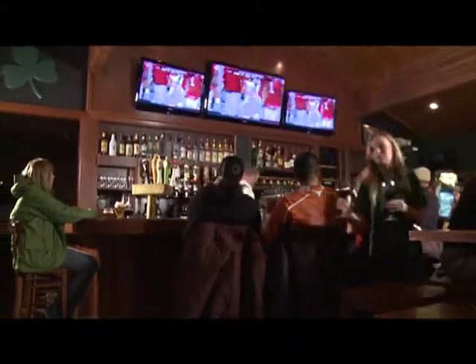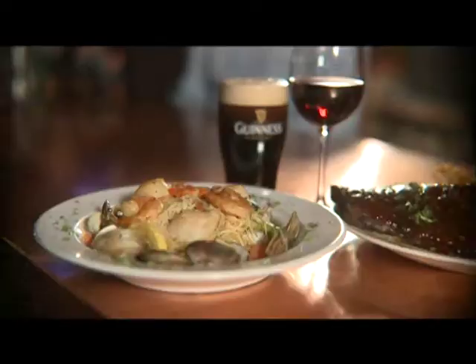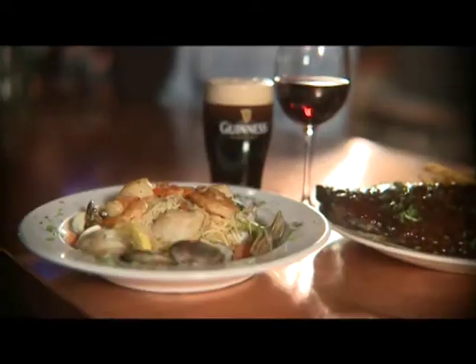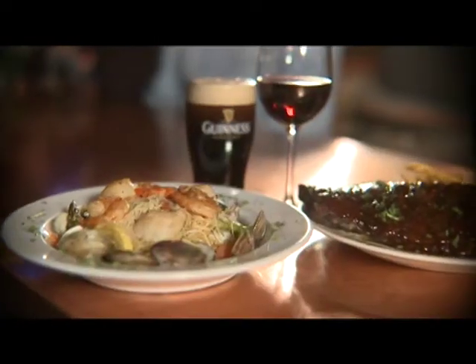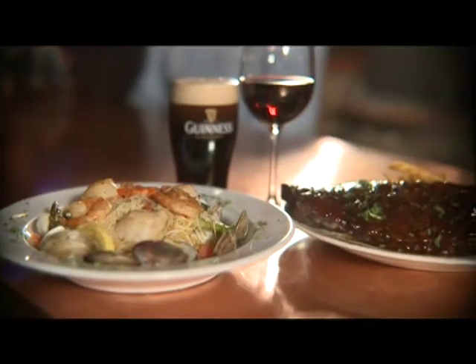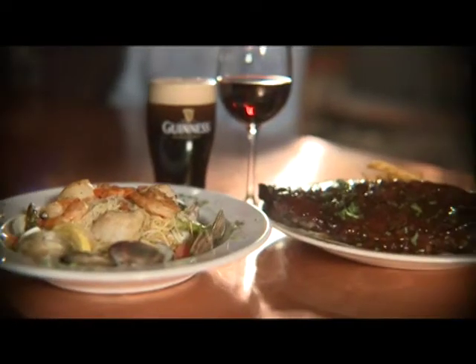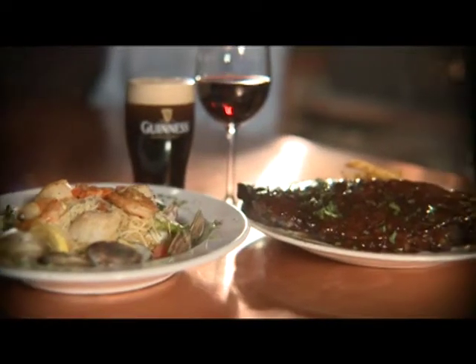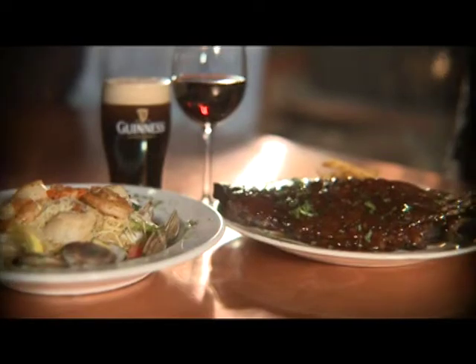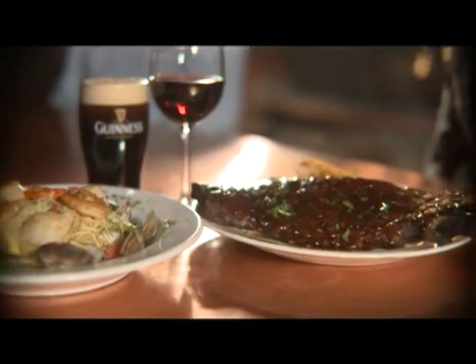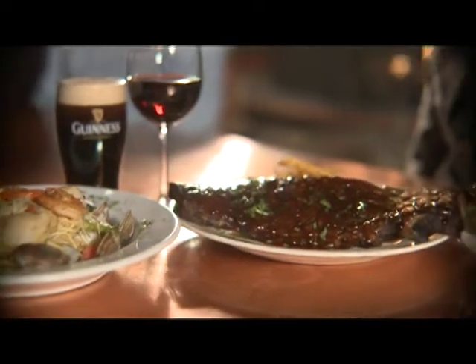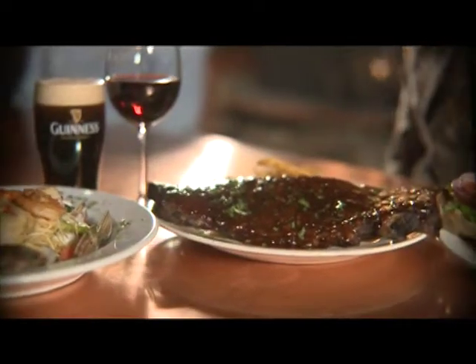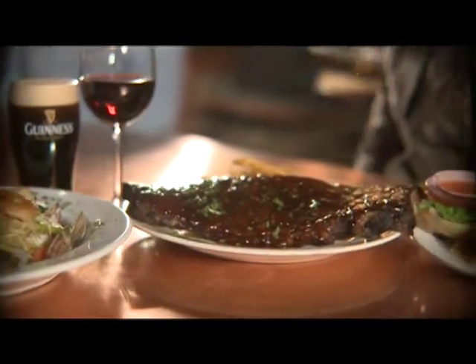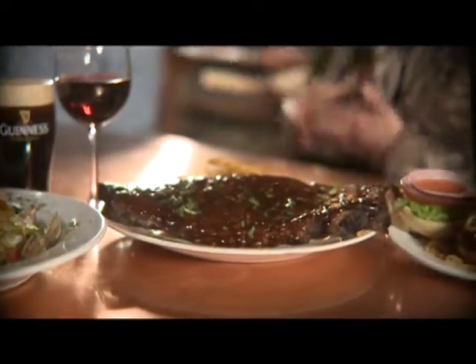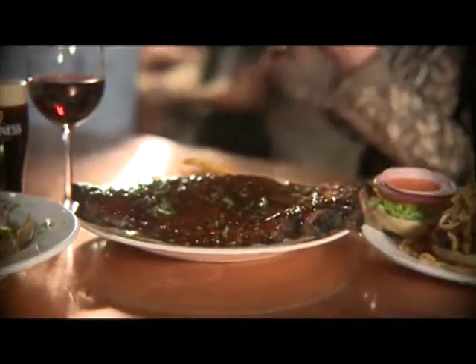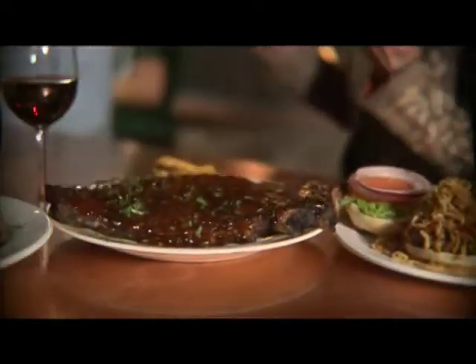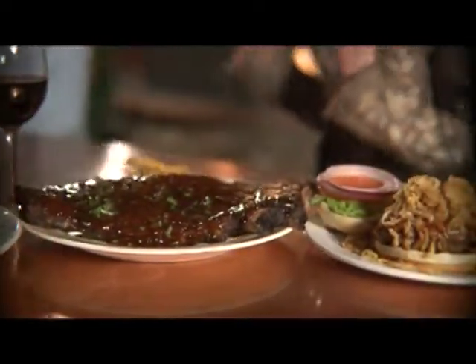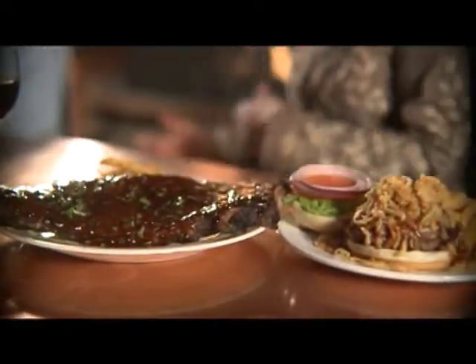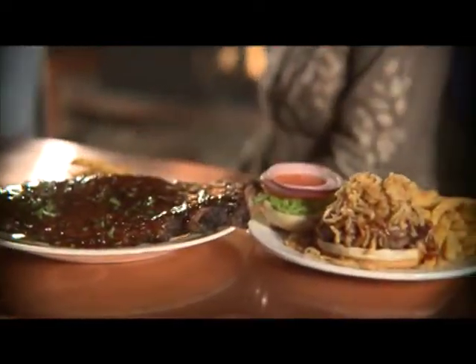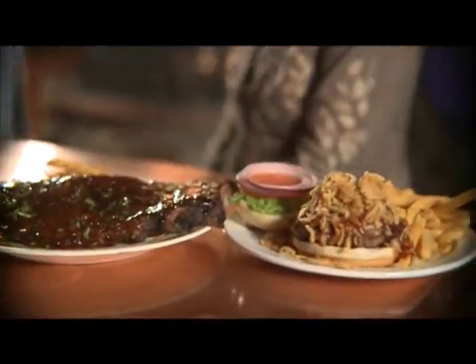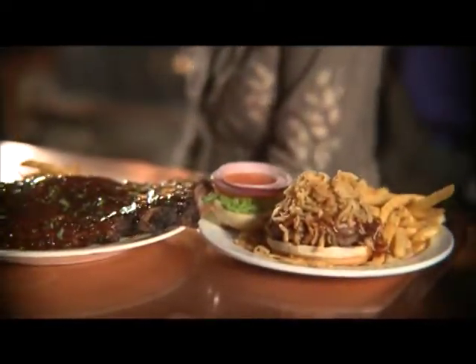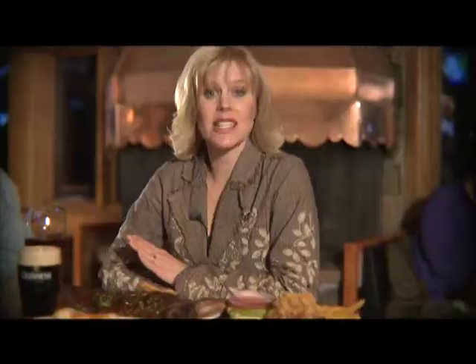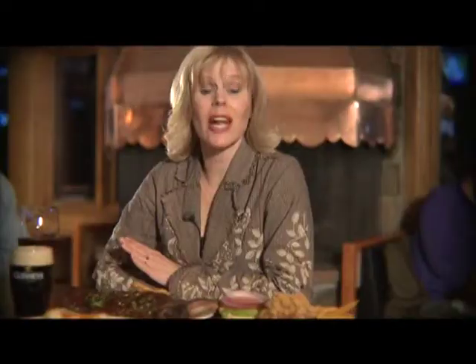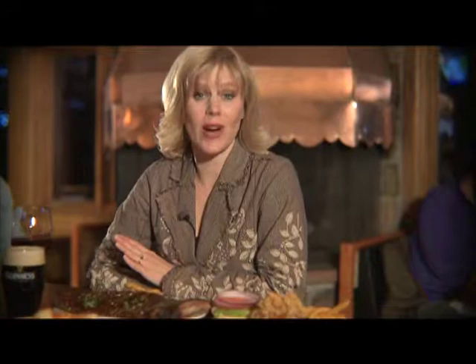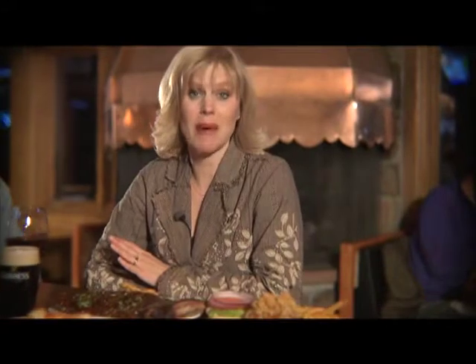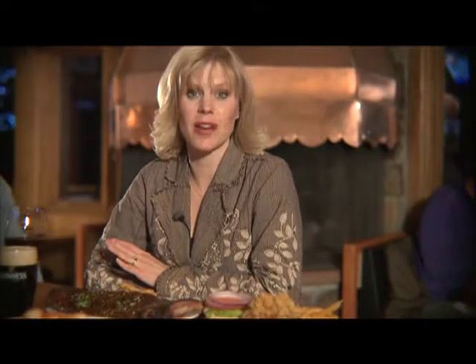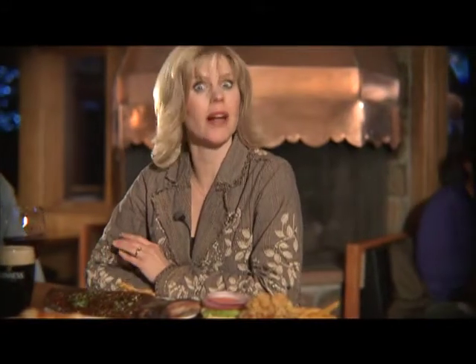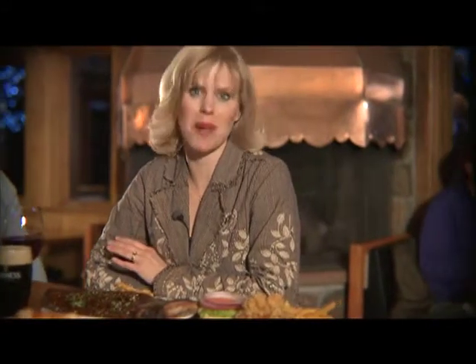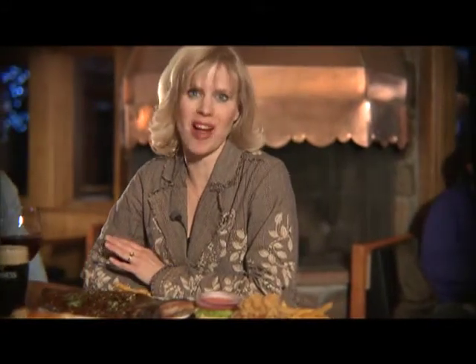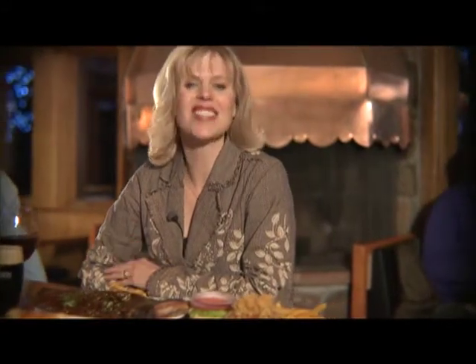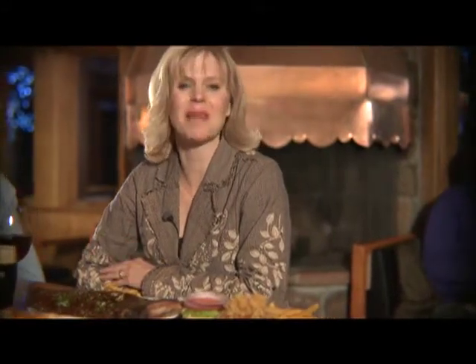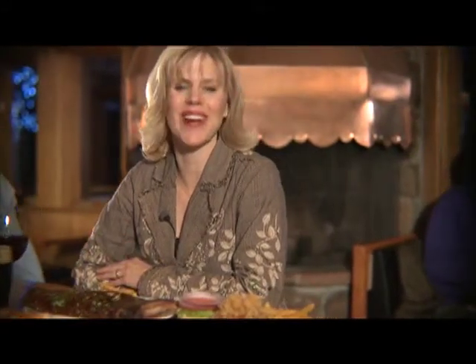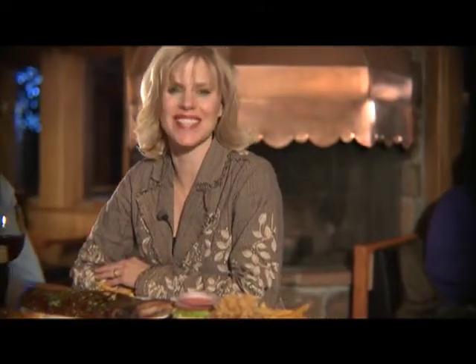Randy's still offers a wonderful menu with items like seafood pasta, rack of ribs, and the Randy's Burger. For a great dinner and a great atmosphere at a great price, stop into Randy's.